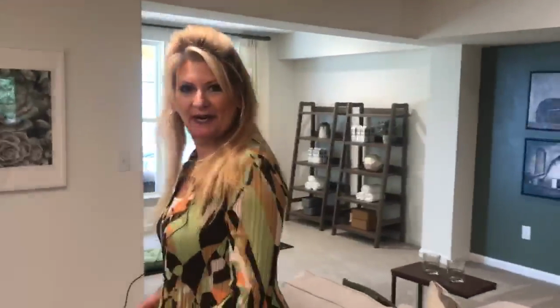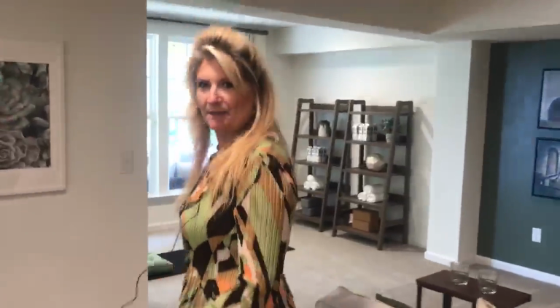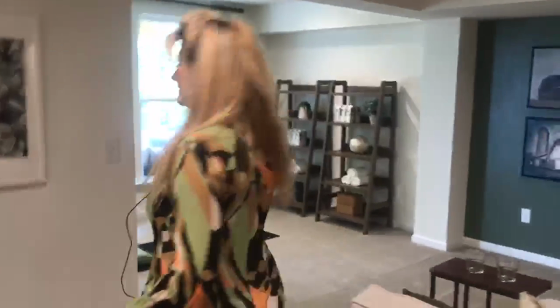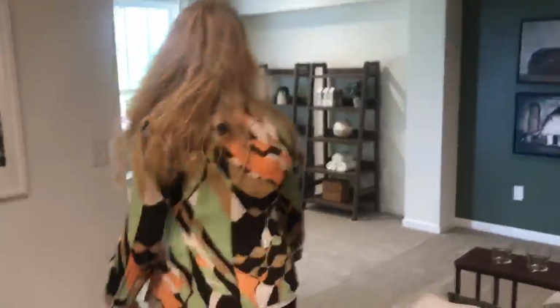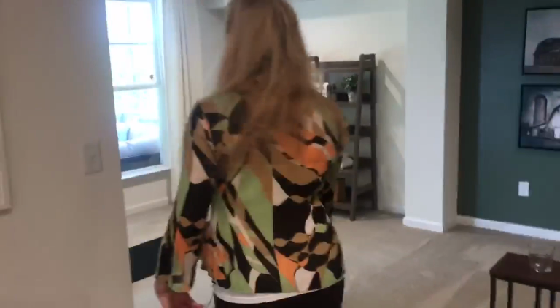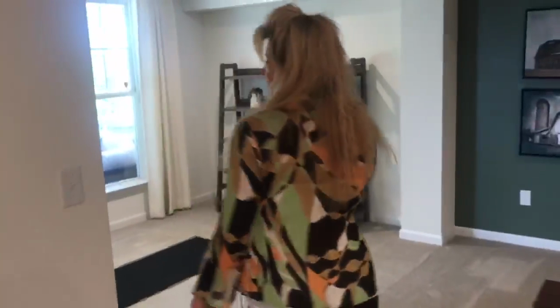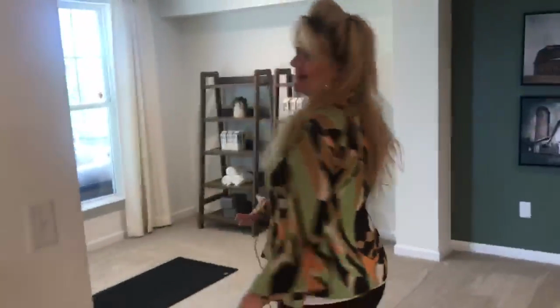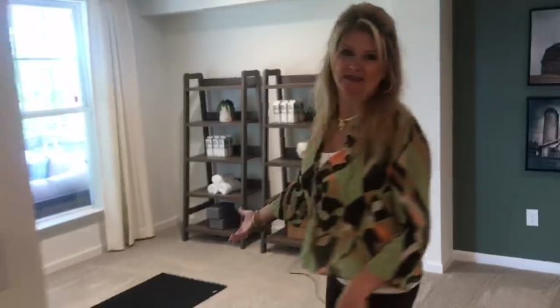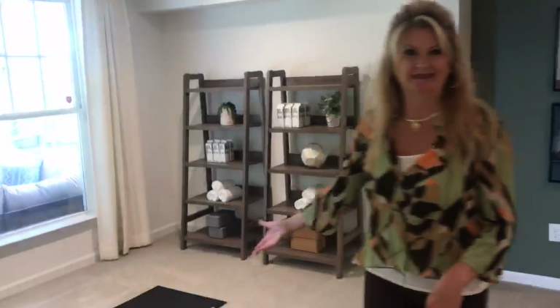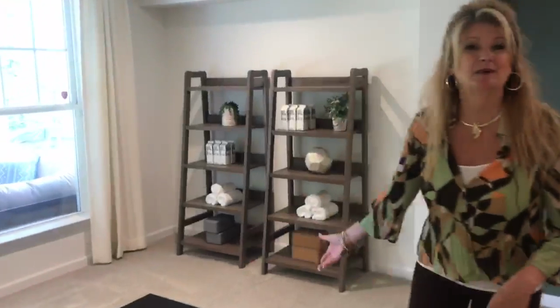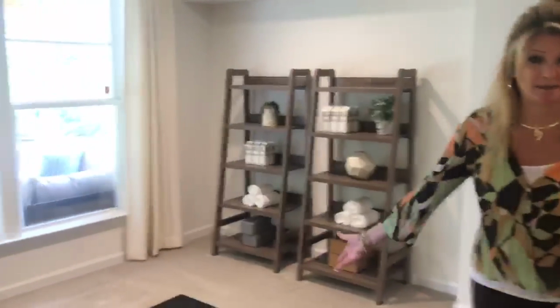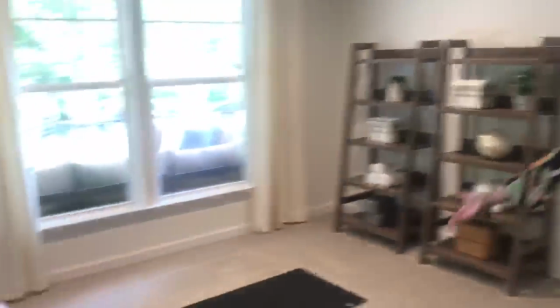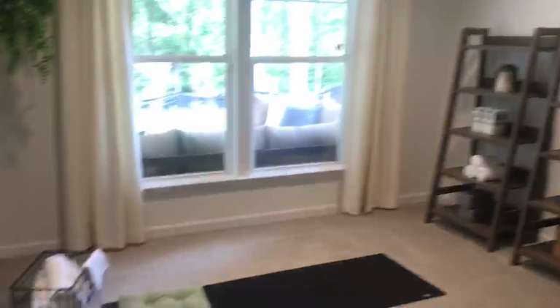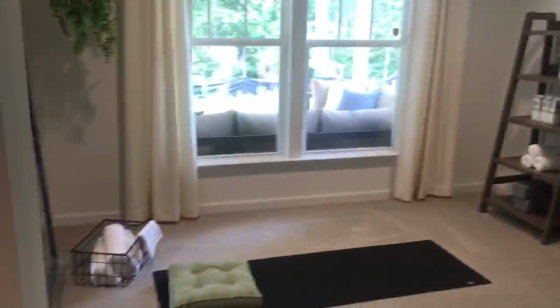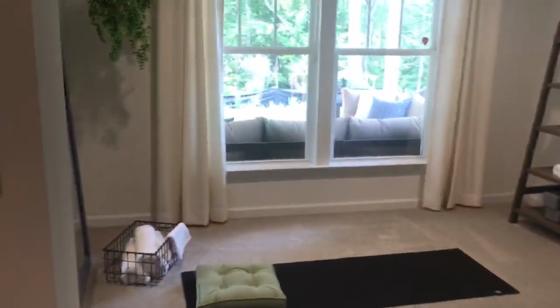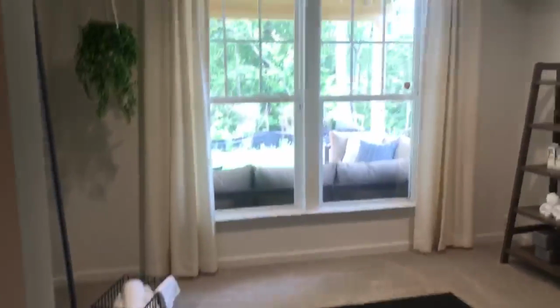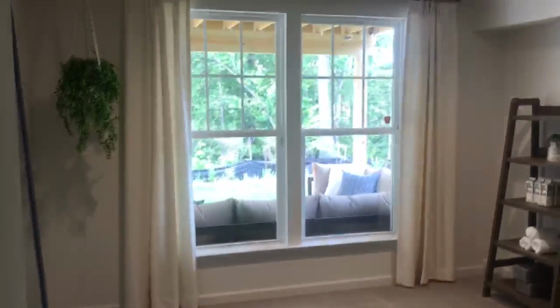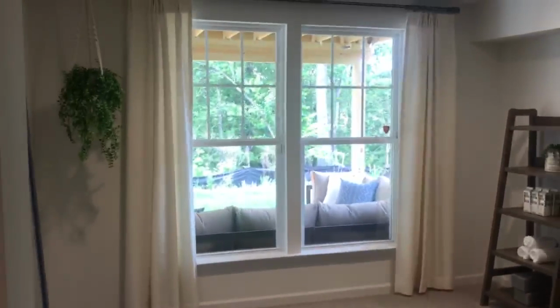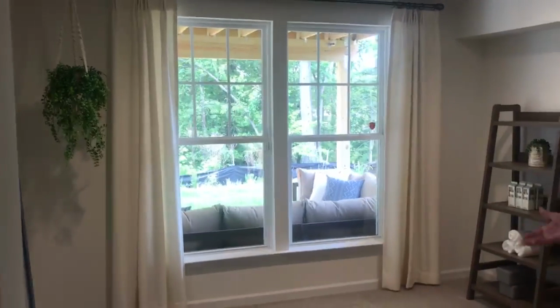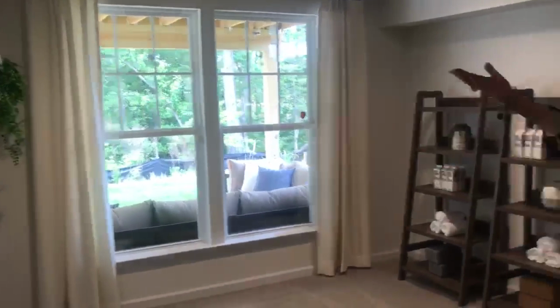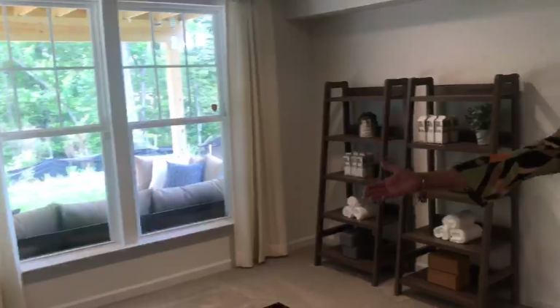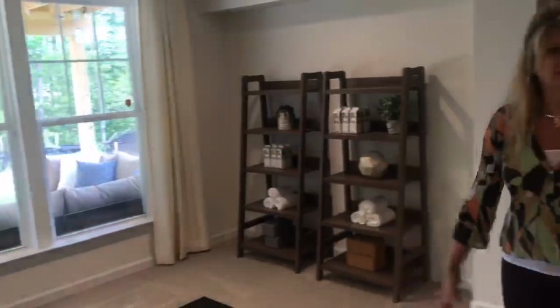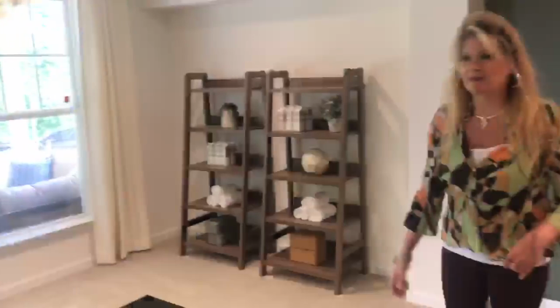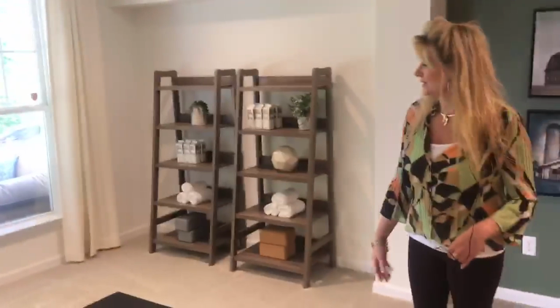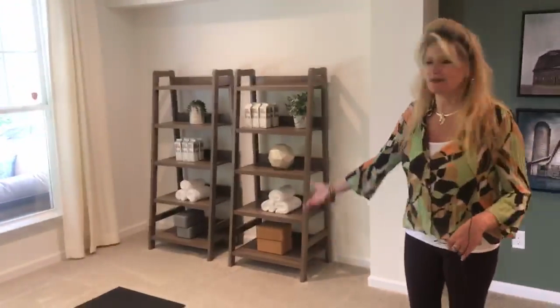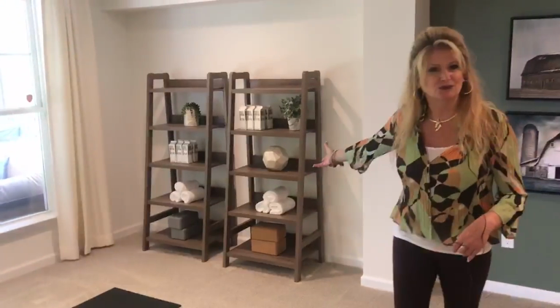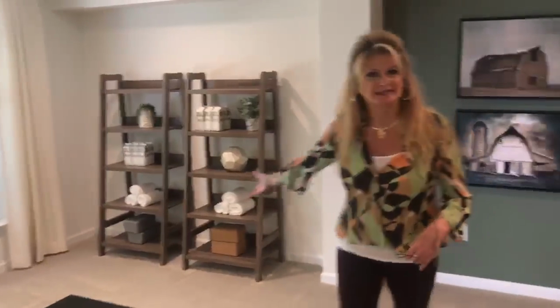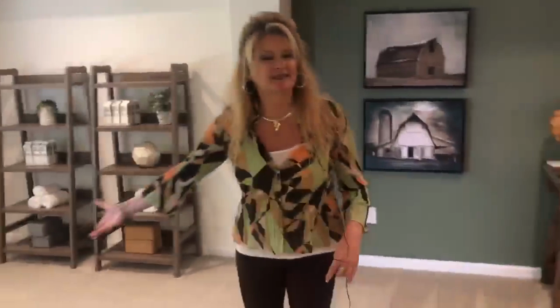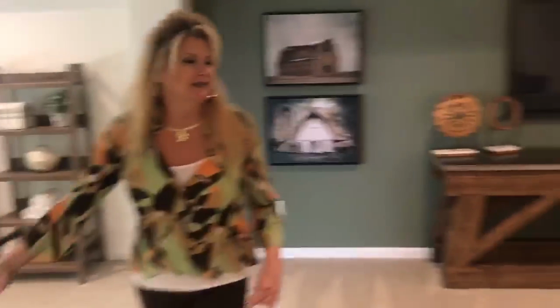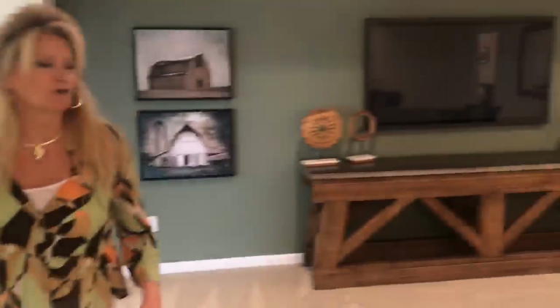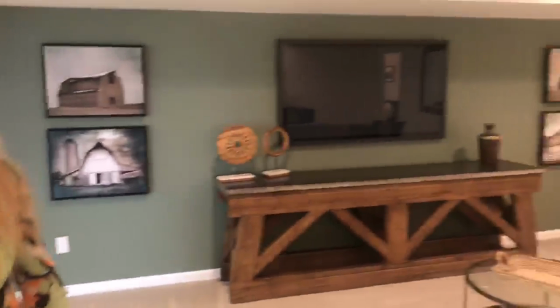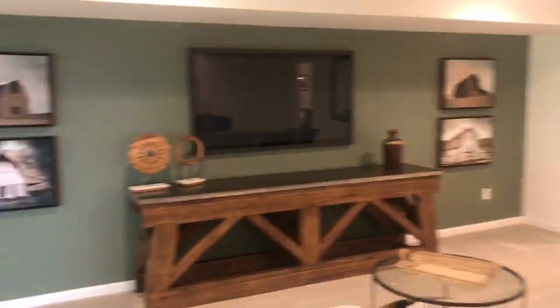And check out this space — this space is so cool. This is a yoga space, so we've set it up for yoga. We've got a big full-size mirror there so you can exercise down here. It's a great space.